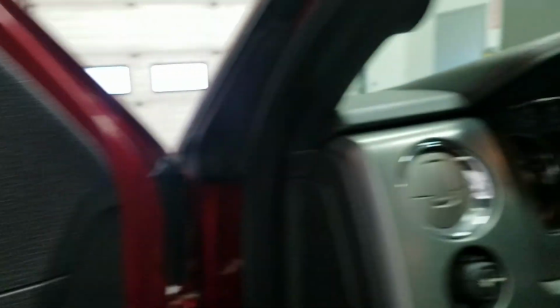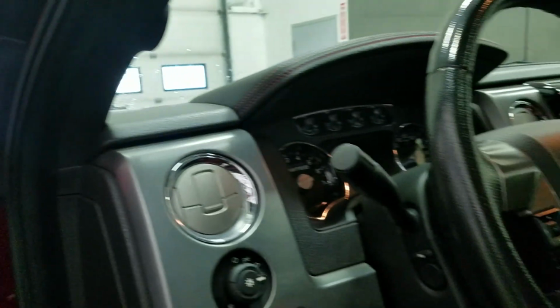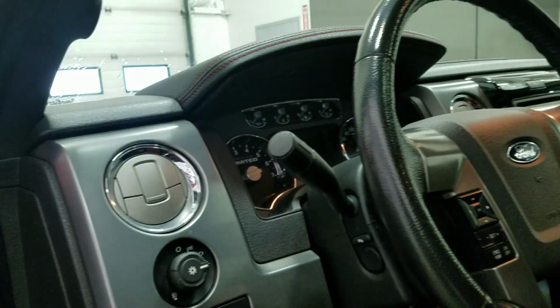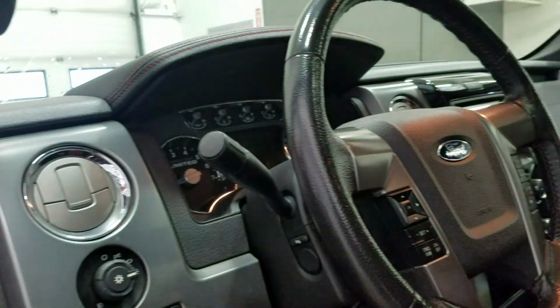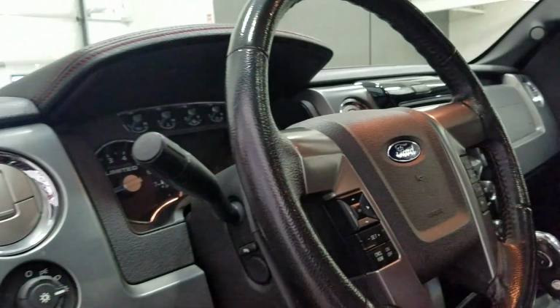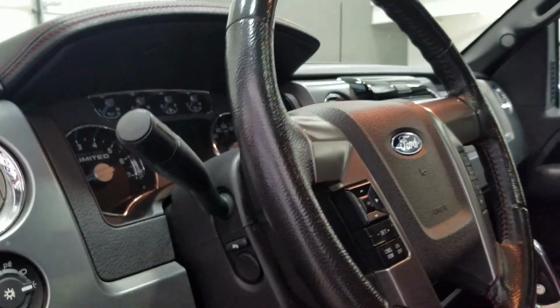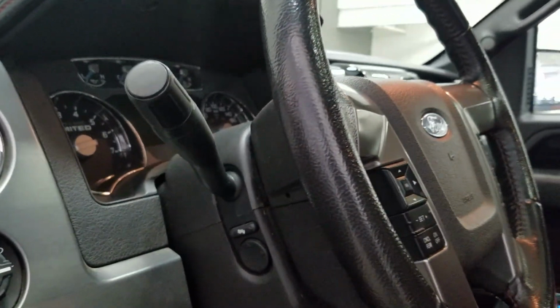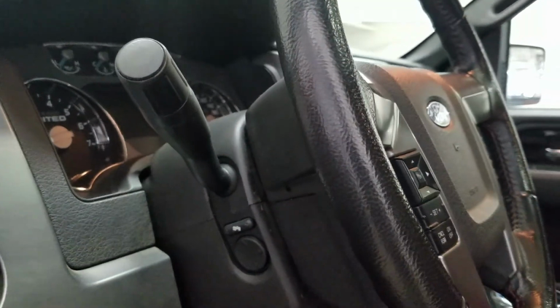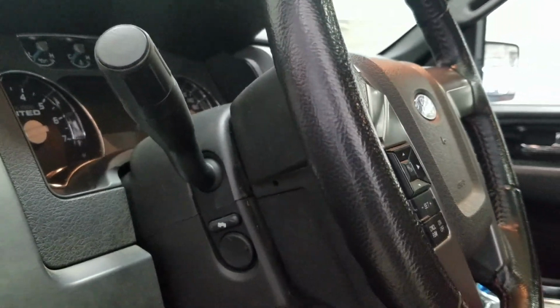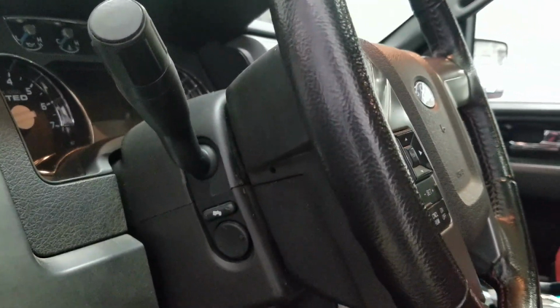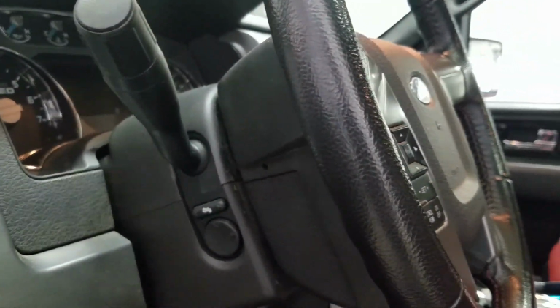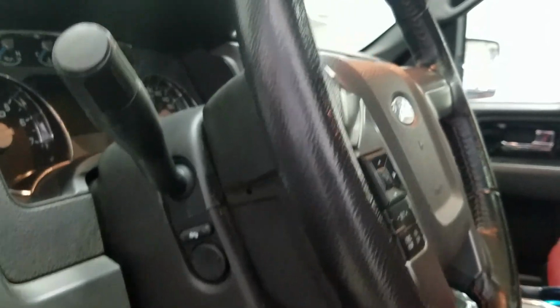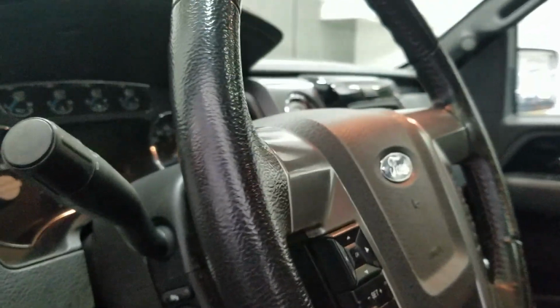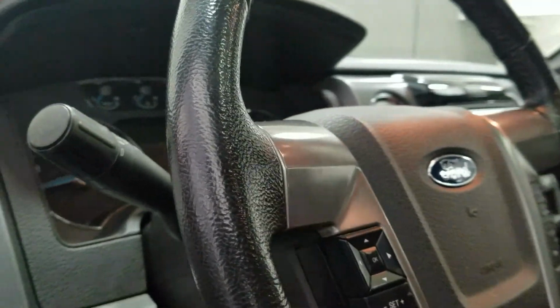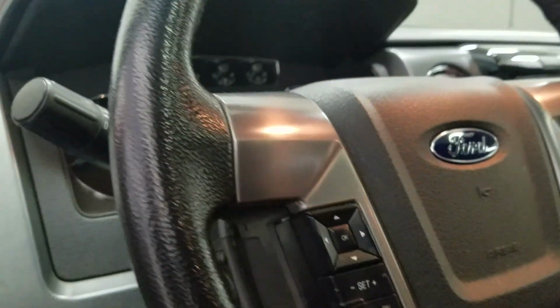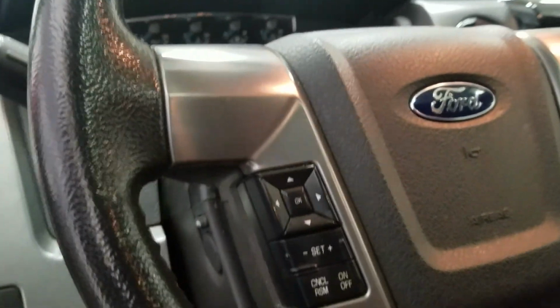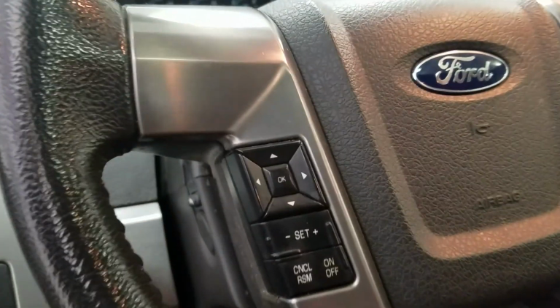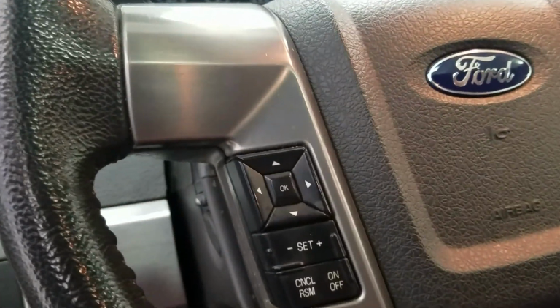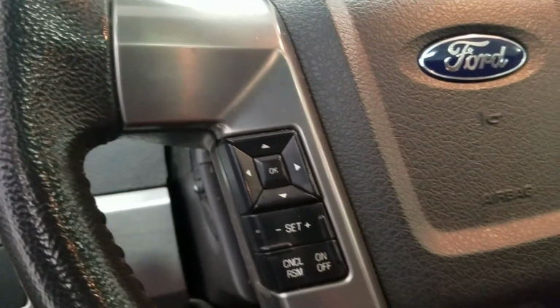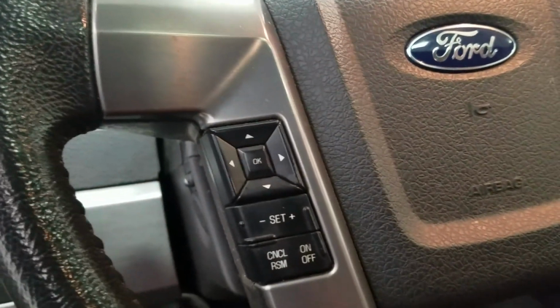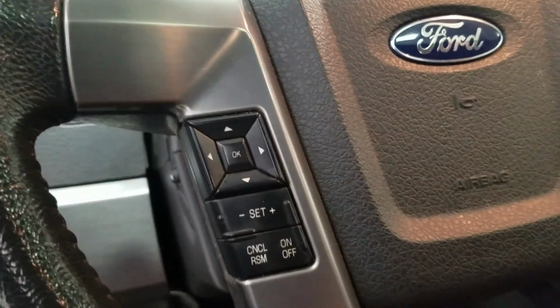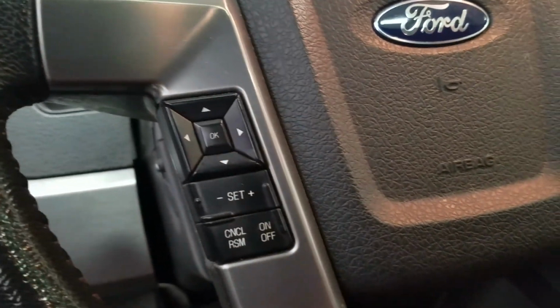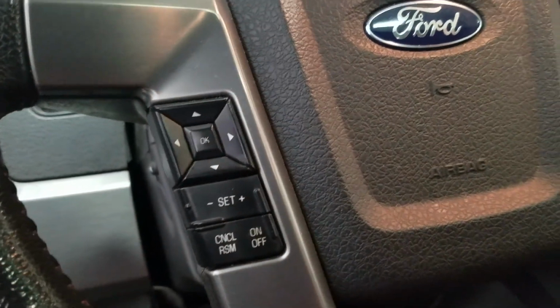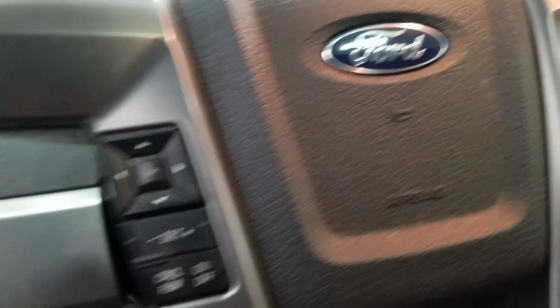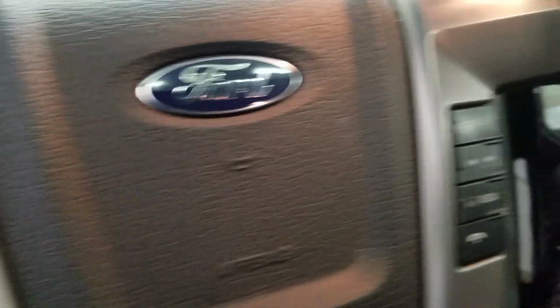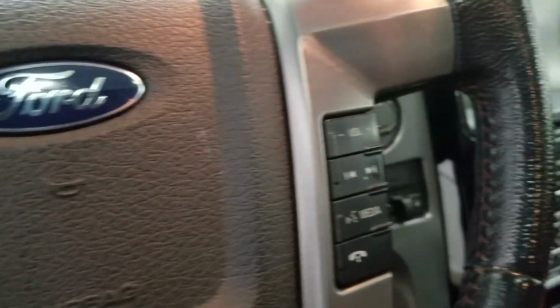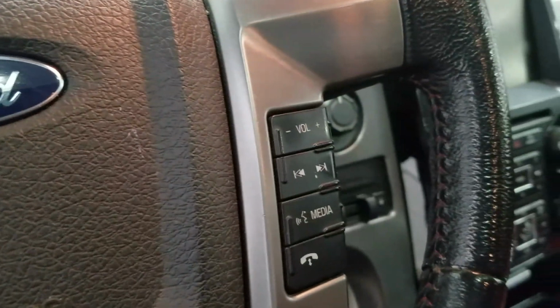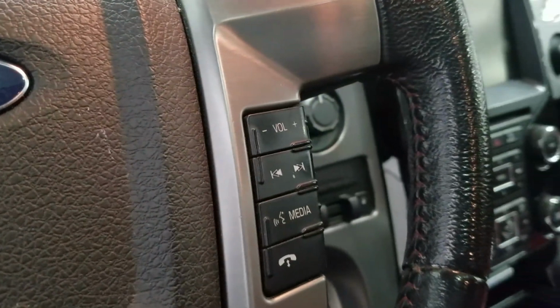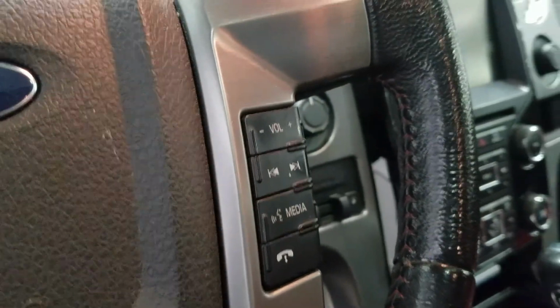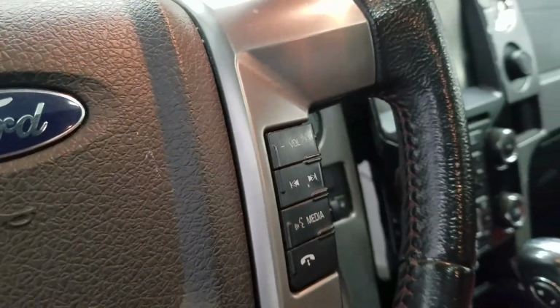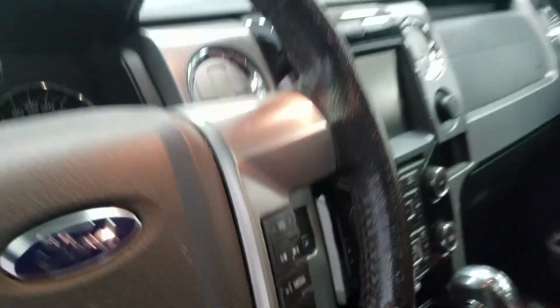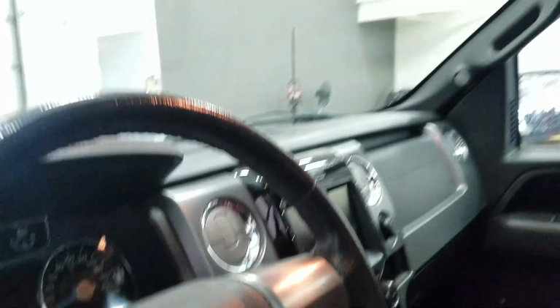Over the steering column we have our automatic headlamp dial and a fully adjustable steering wheel with a foot pedal adjustment switch. On the left side we have our information trackpad and cruise control settings, and on the right we have our hands-free and media volume controls.